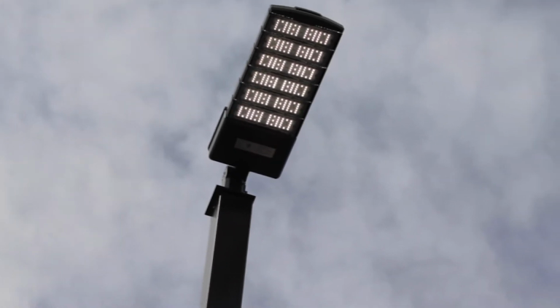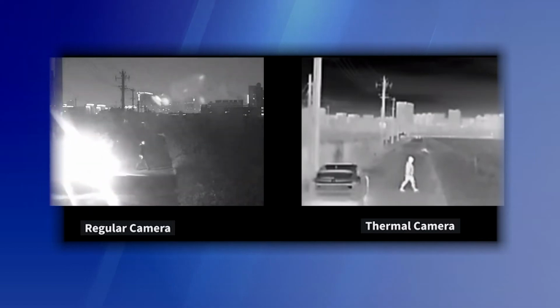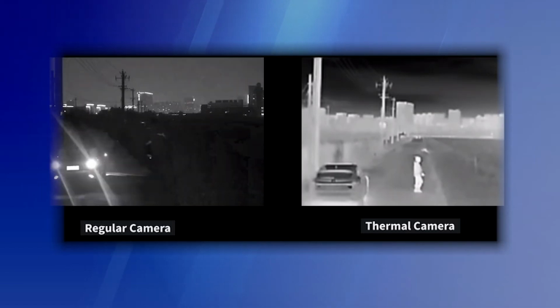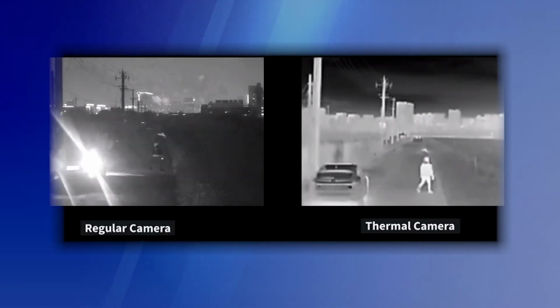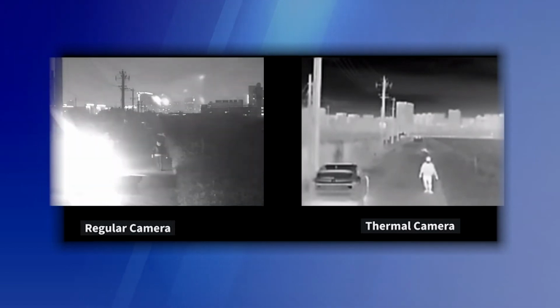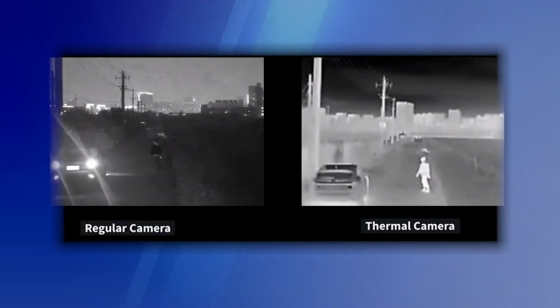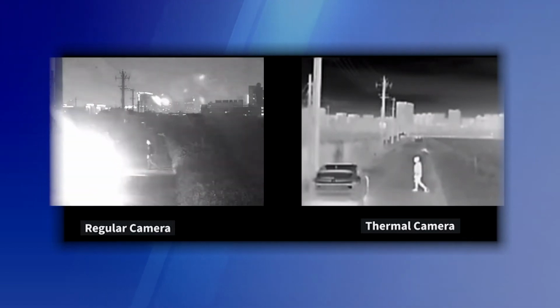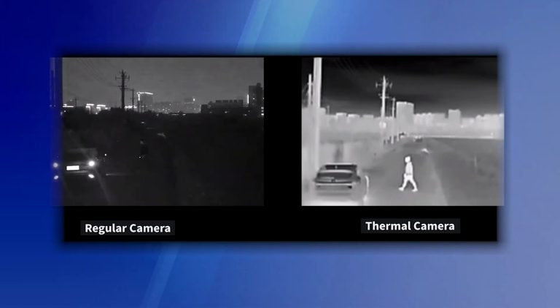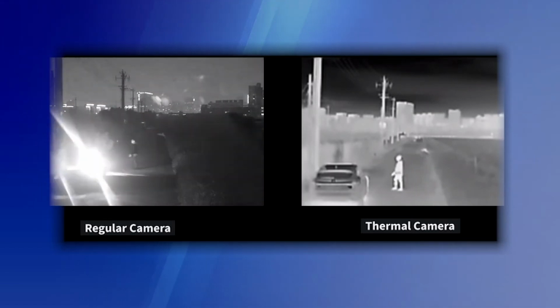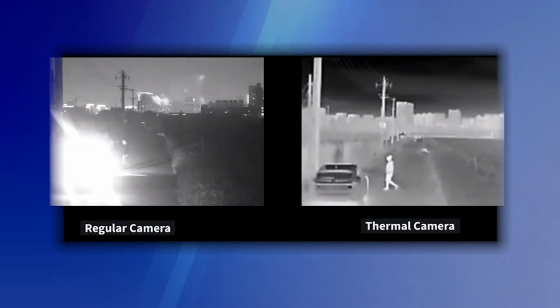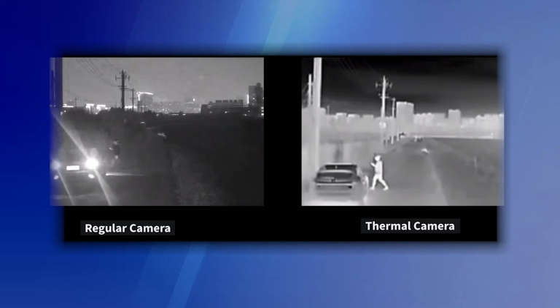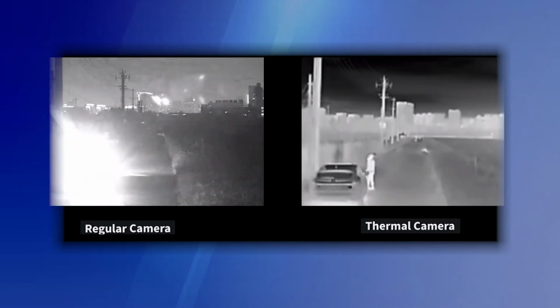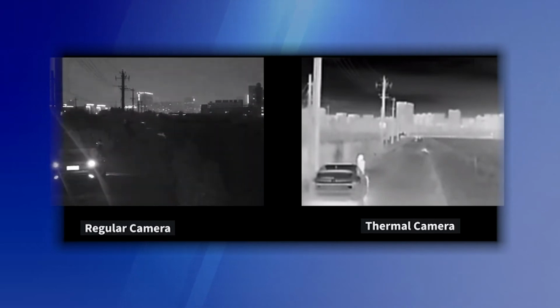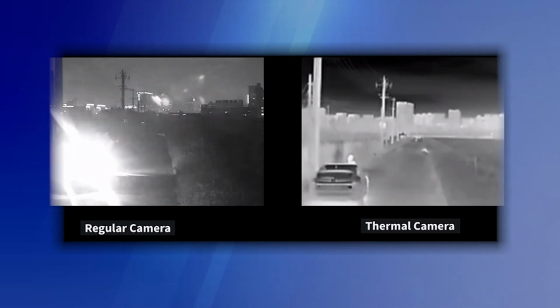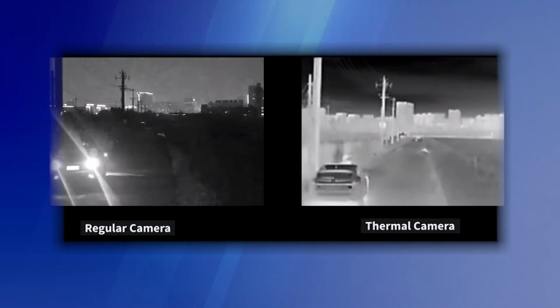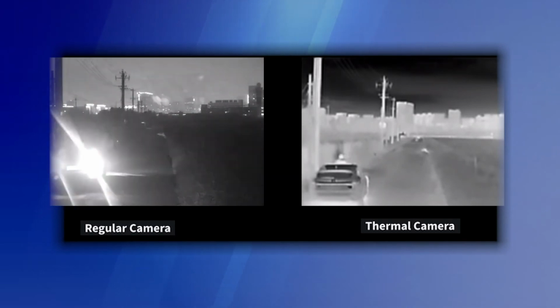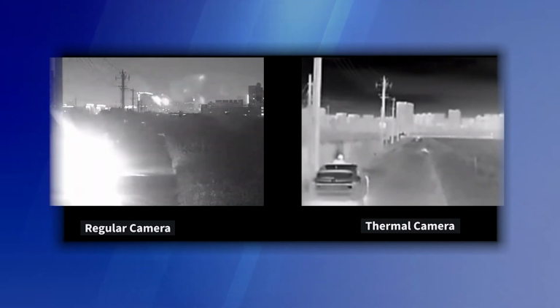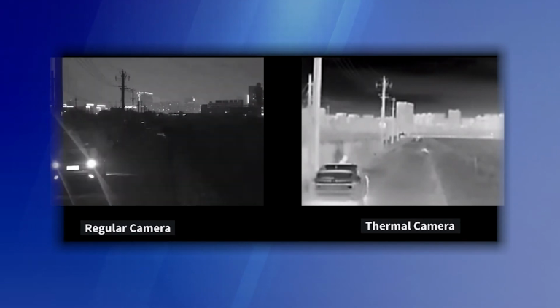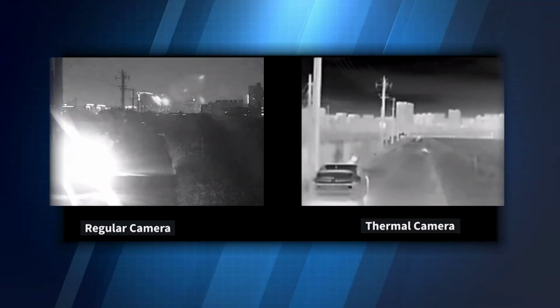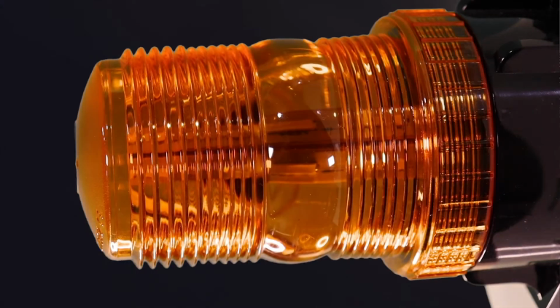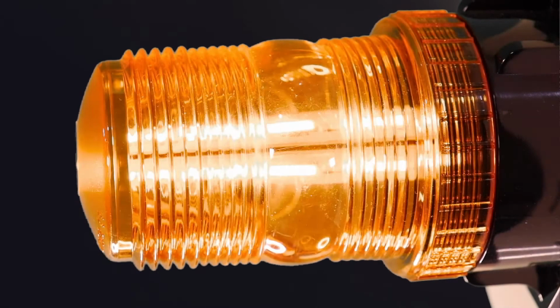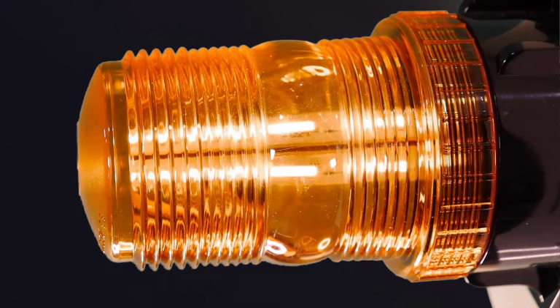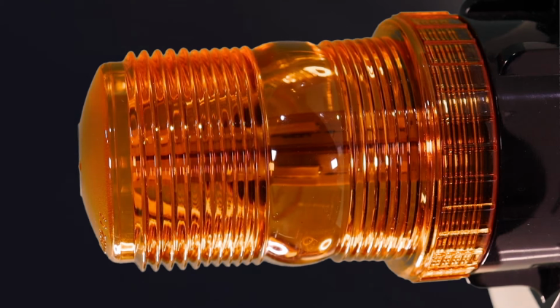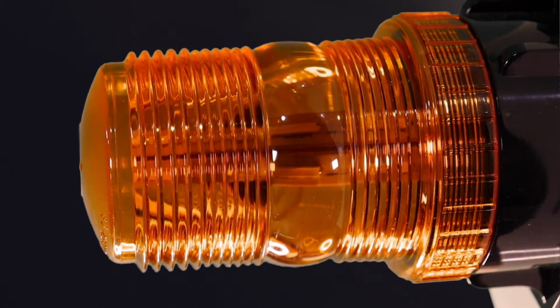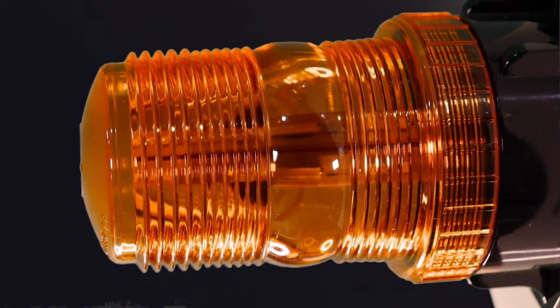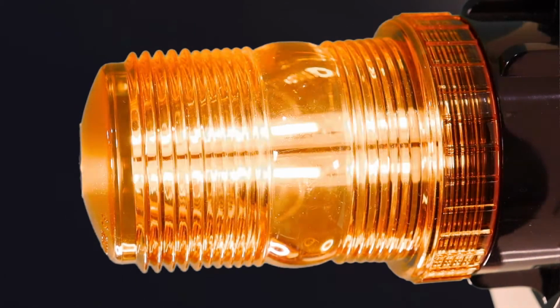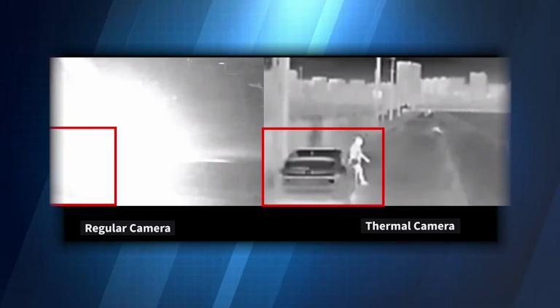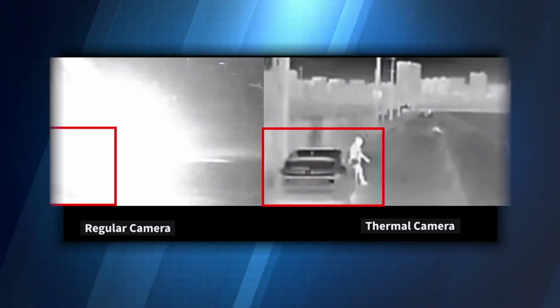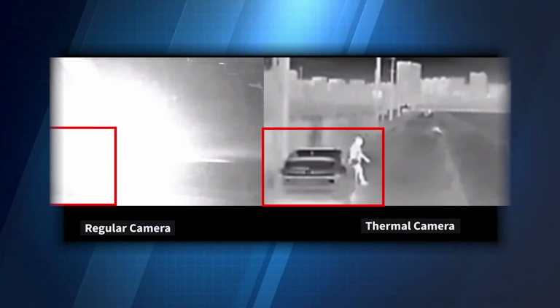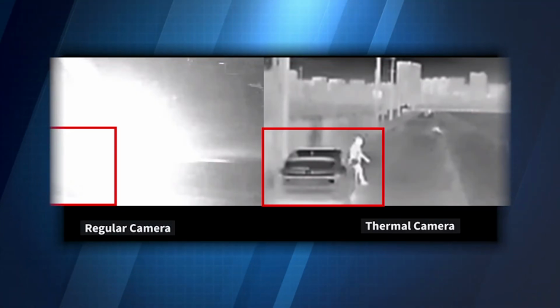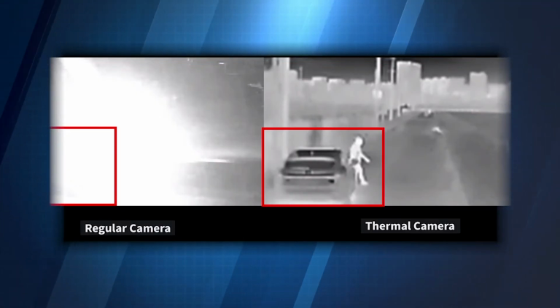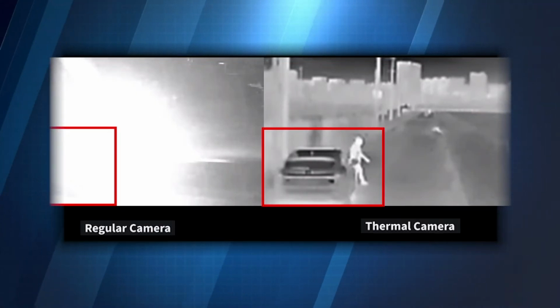Our thermographic cameras can differentiate vehicles and humans from the movement of wind and shadows, which can drastically reduce the occurrence of false alarms. This system provides a much higher accuracy than an optical camera alone.